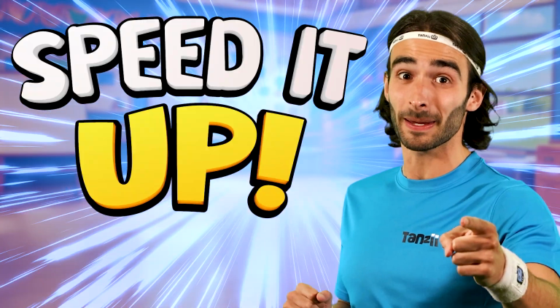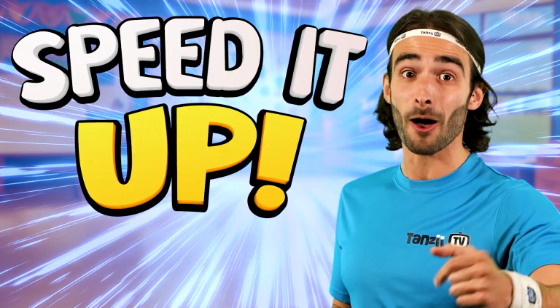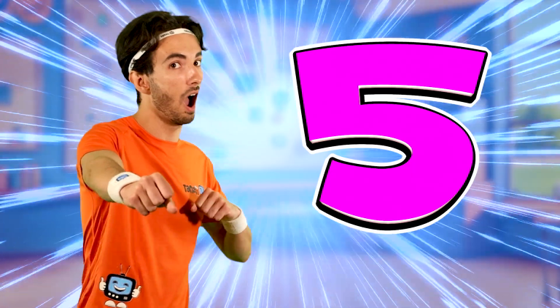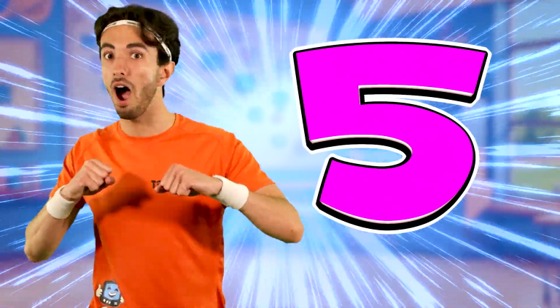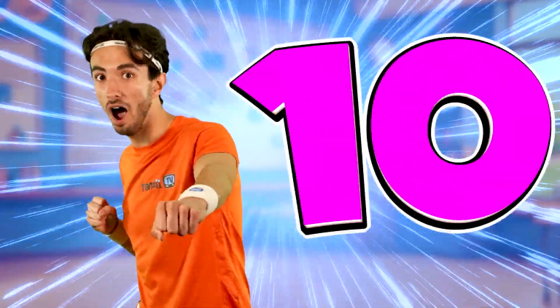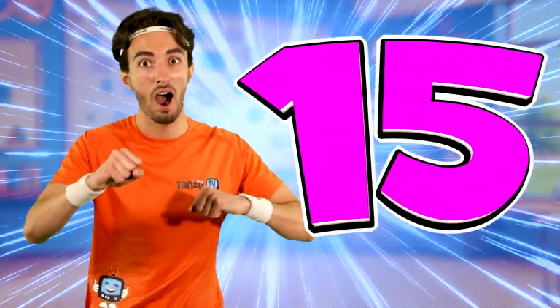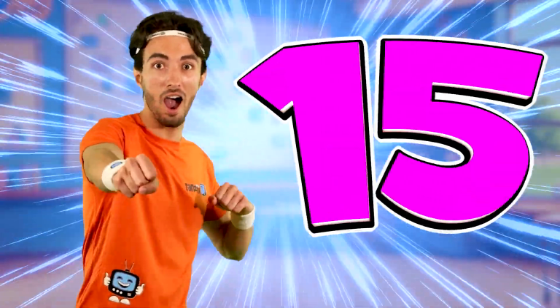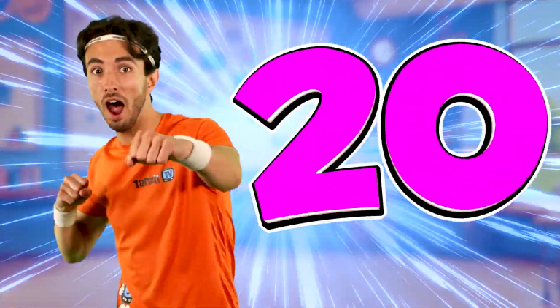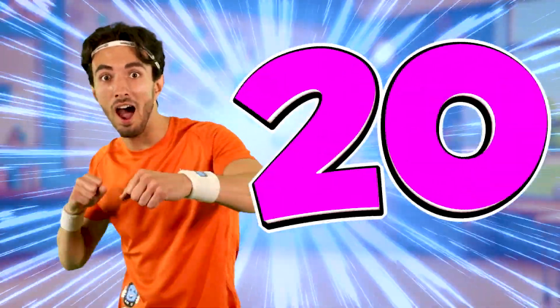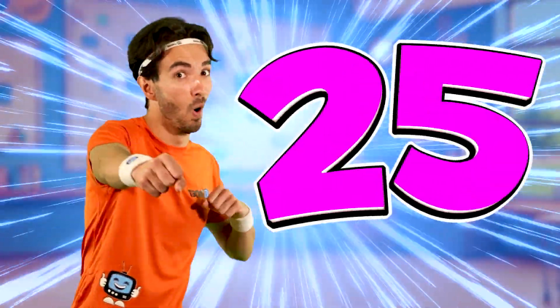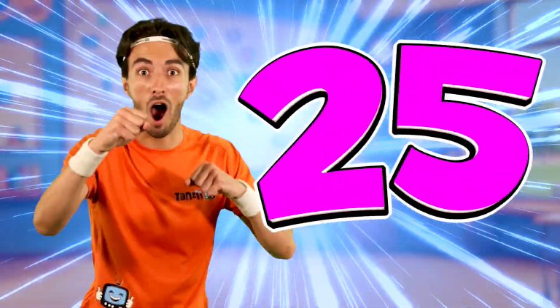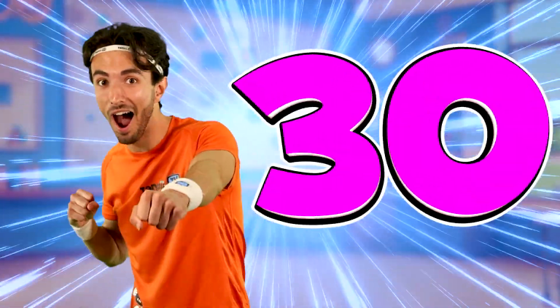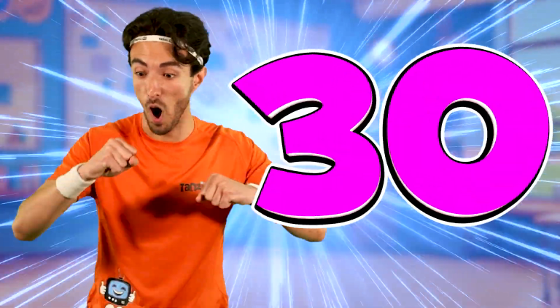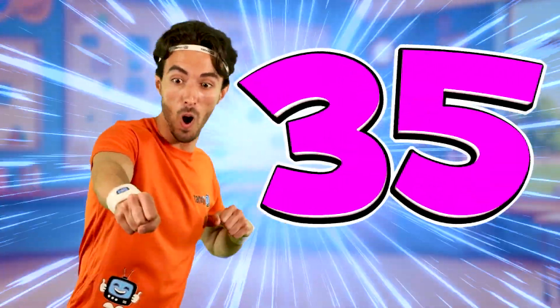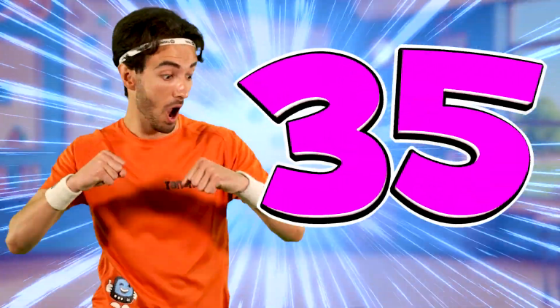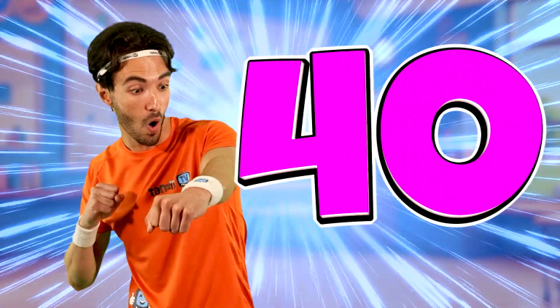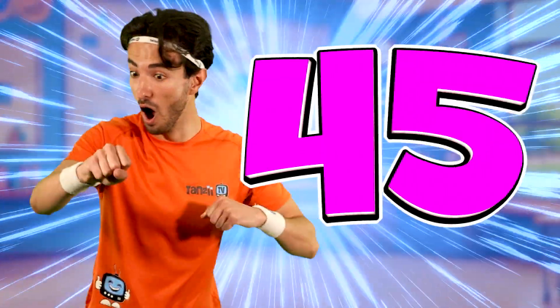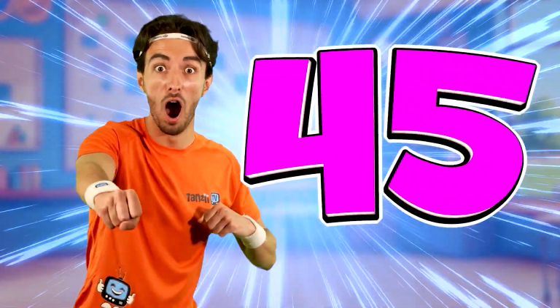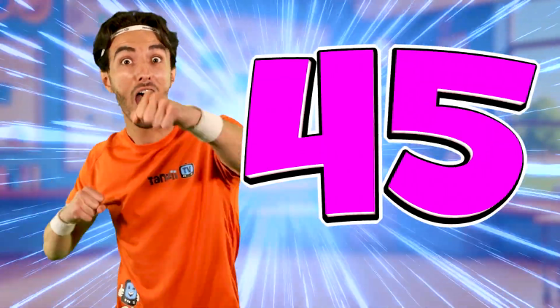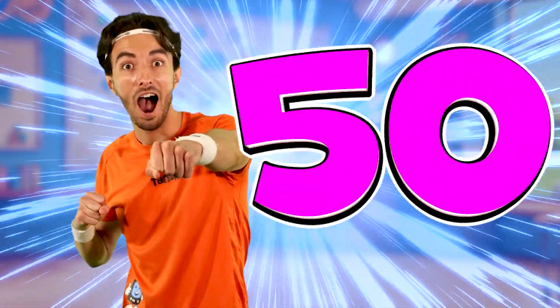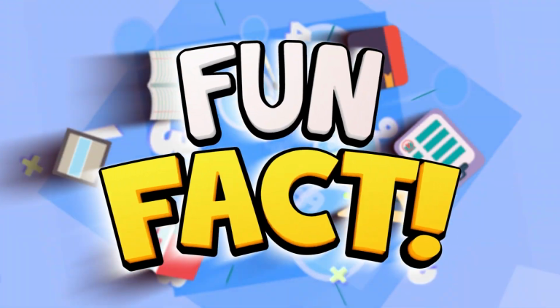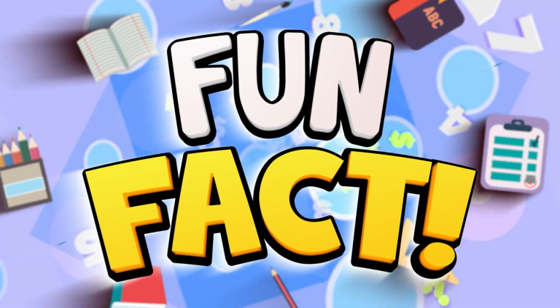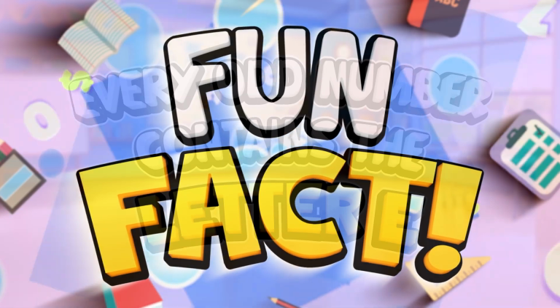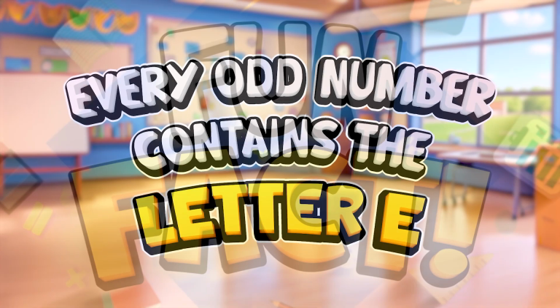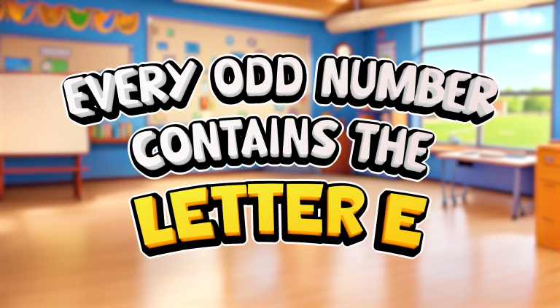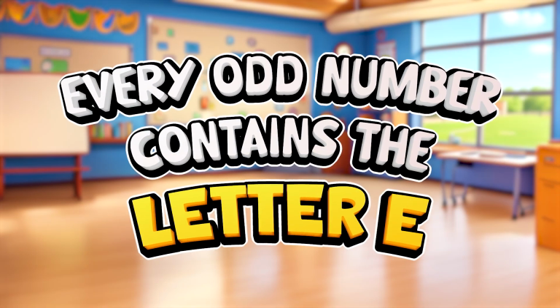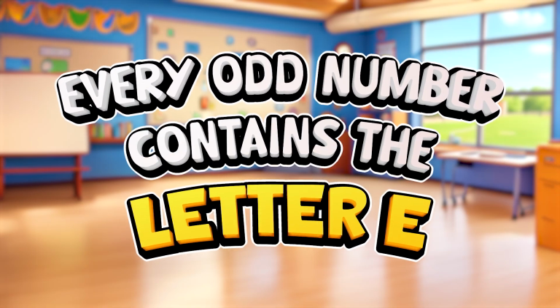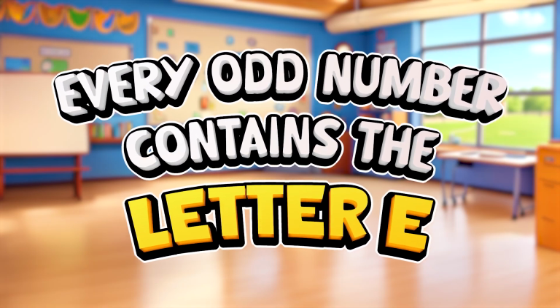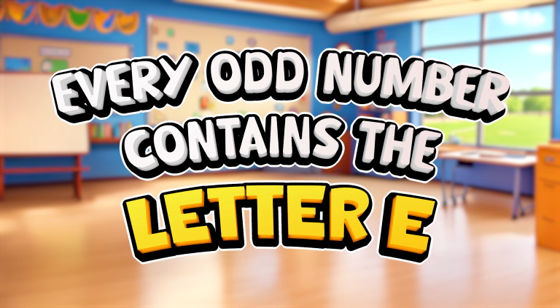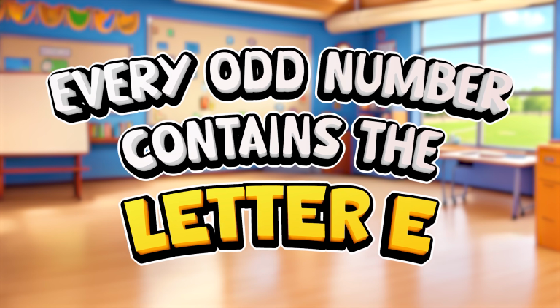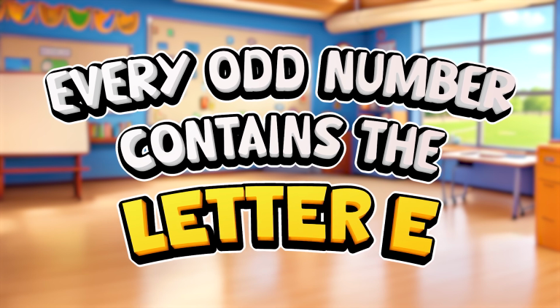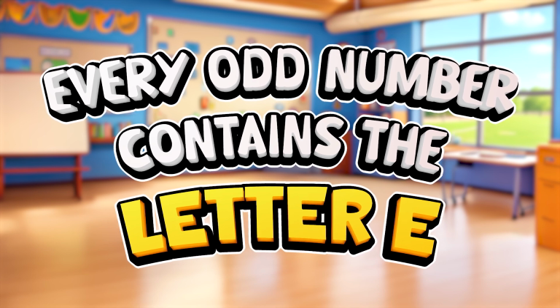Time to speed it up. 5, 10, 15, 20, 25, 30, 35, 40, 45, 50. Fun fact: every odd number contains the letter E.